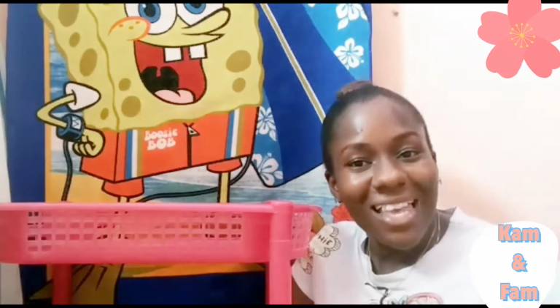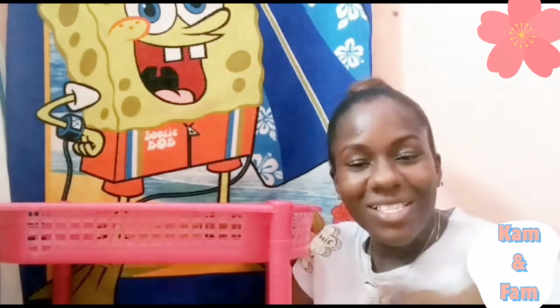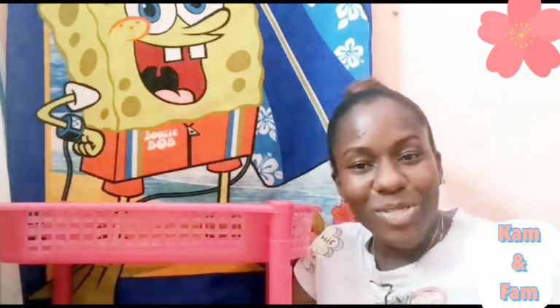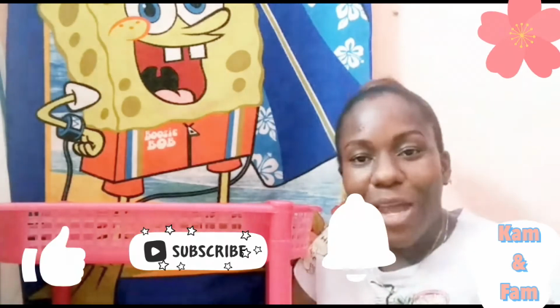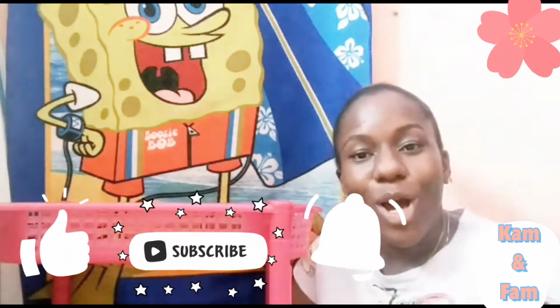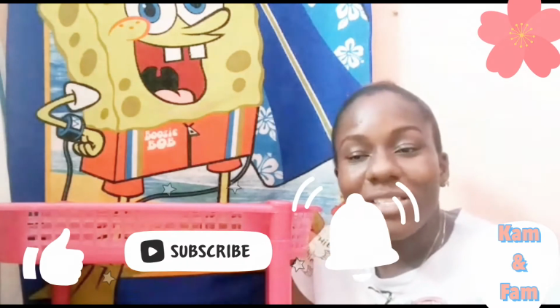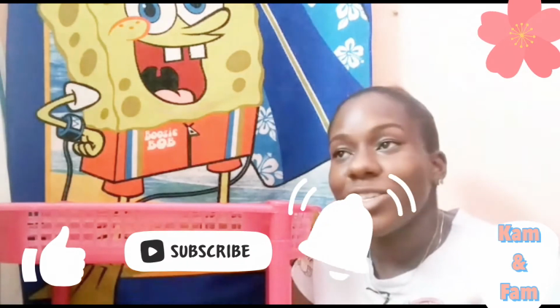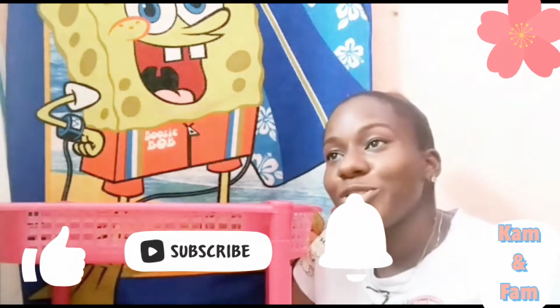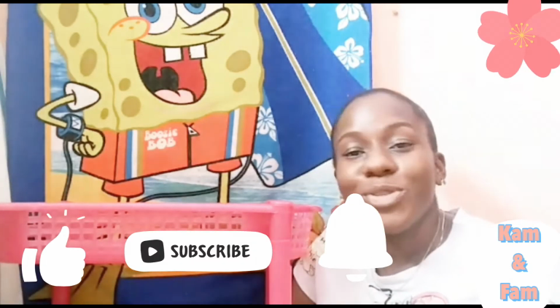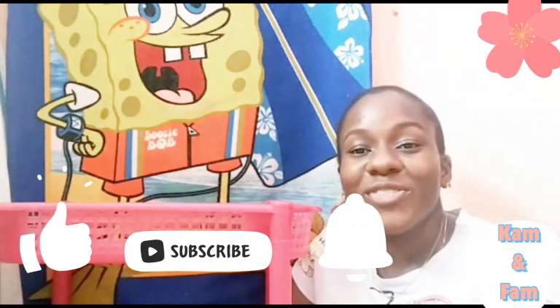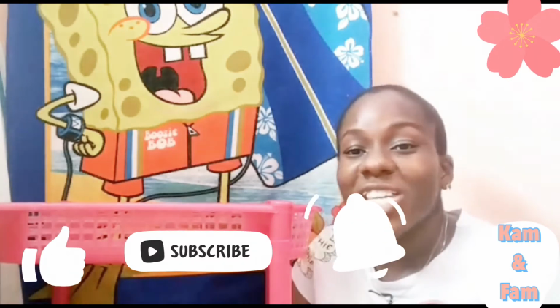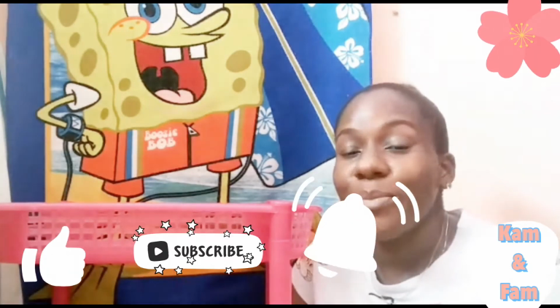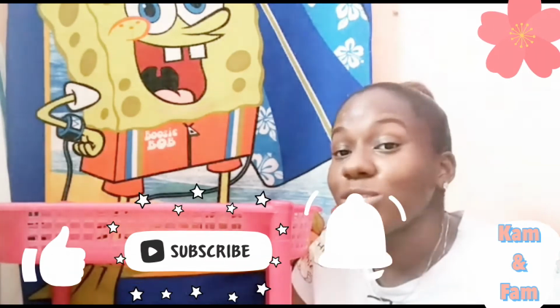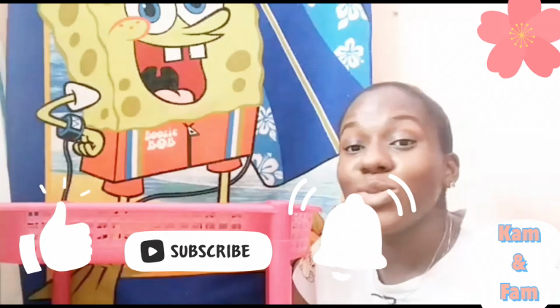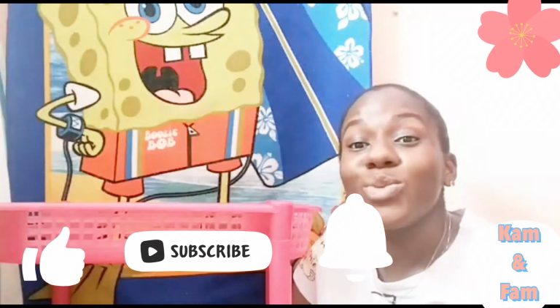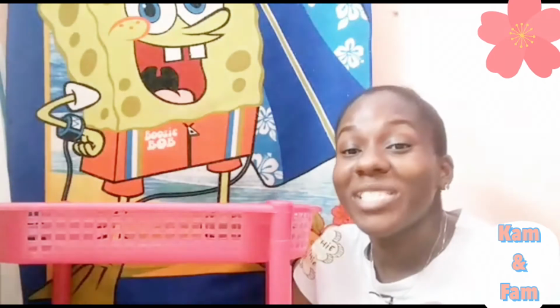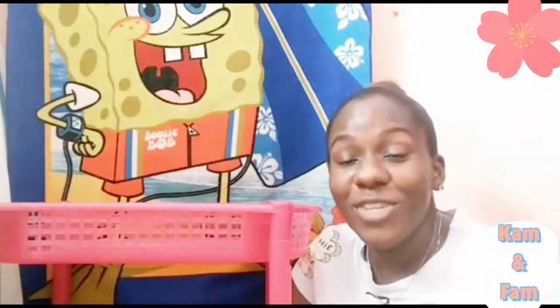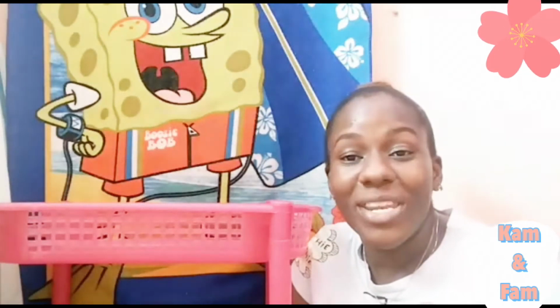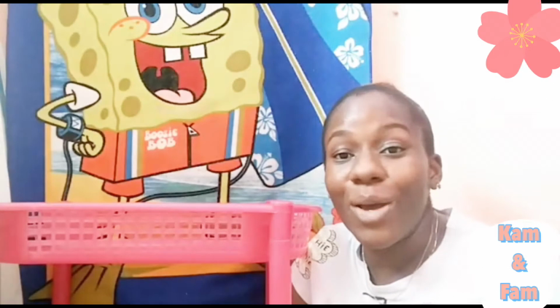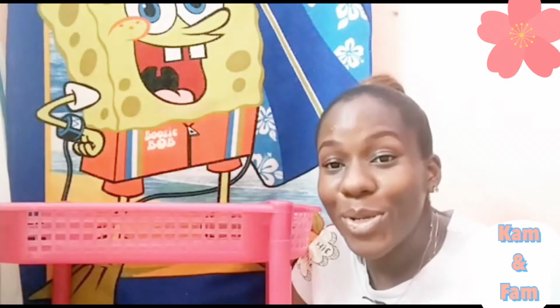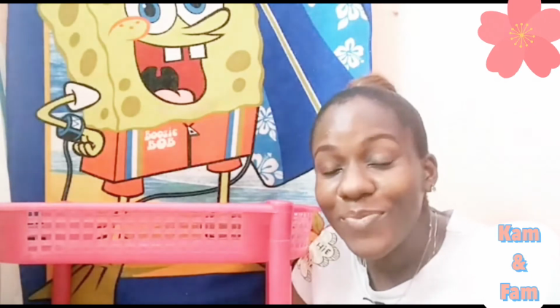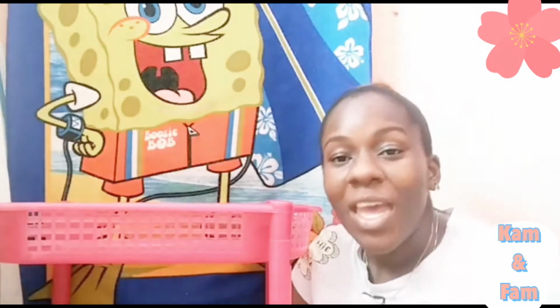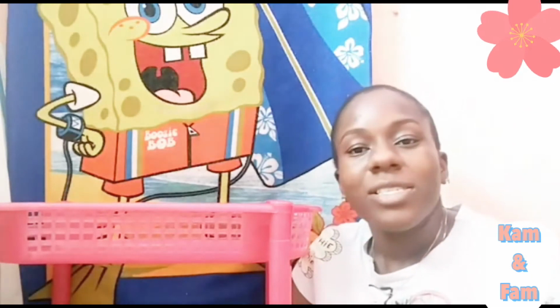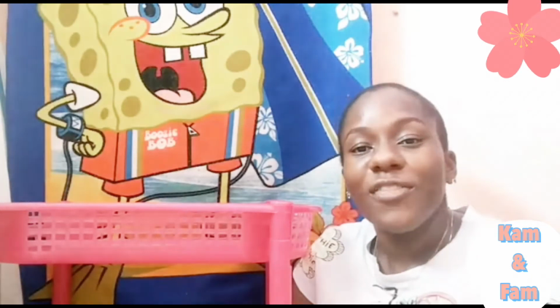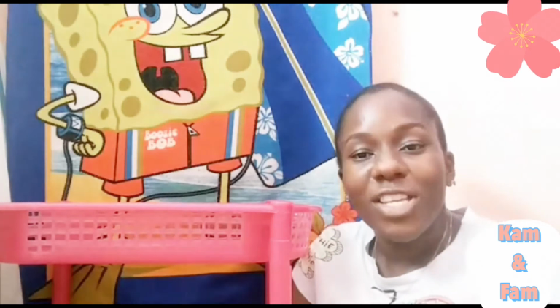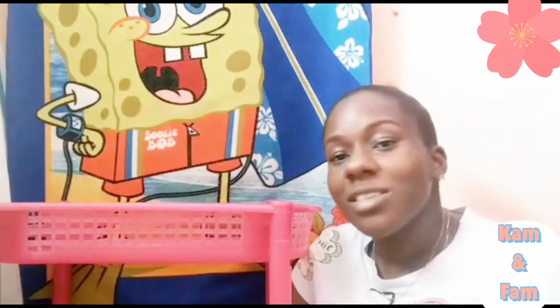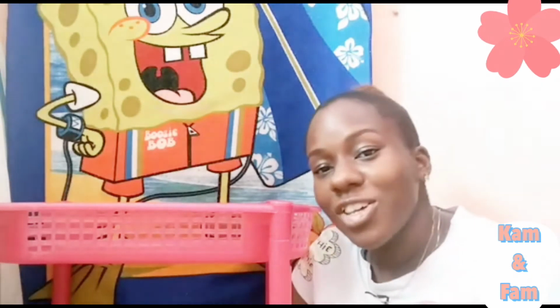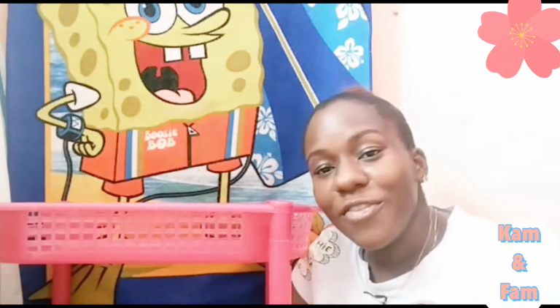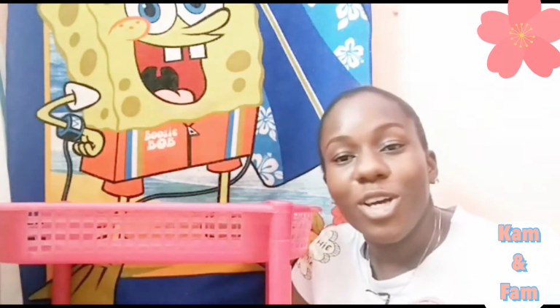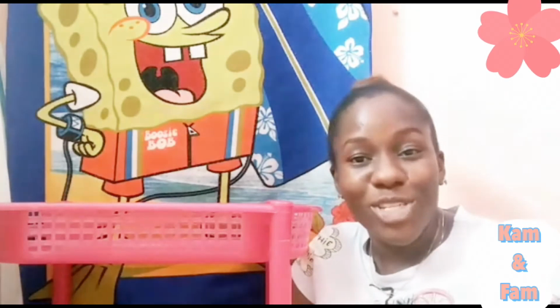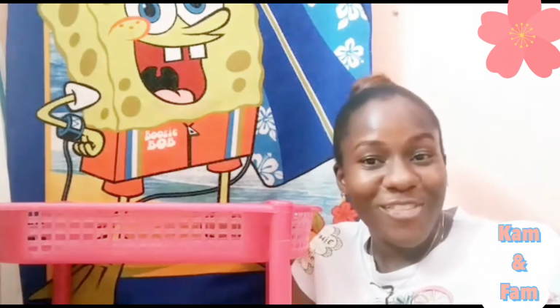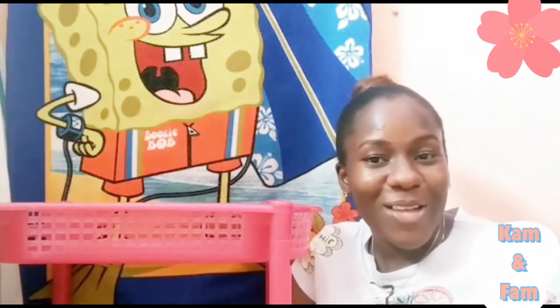Like, subscribe, comment, and turn on your post notification bell so you won't miss a video when I upload. Tell a friend to tell another friend to come and join the fam.